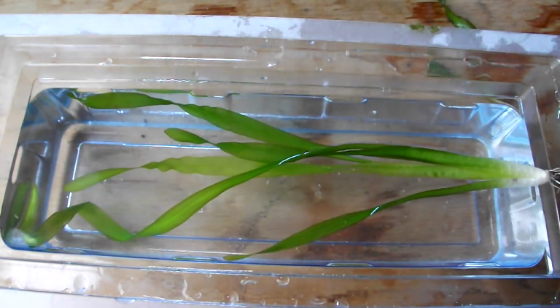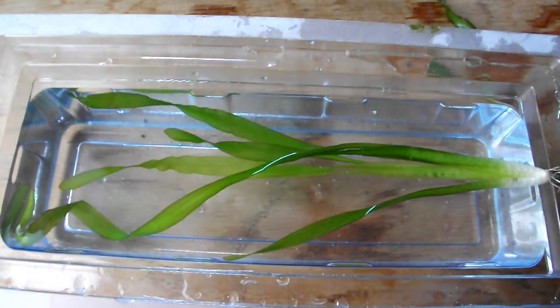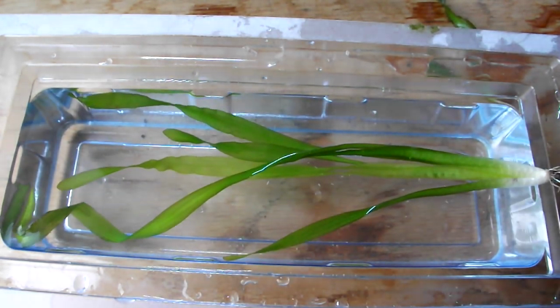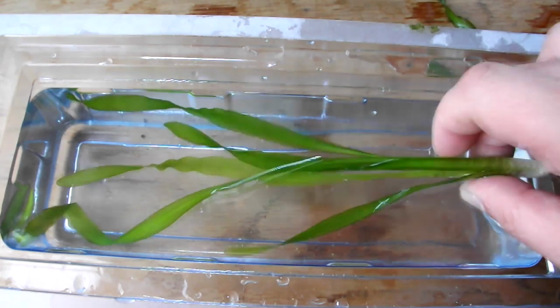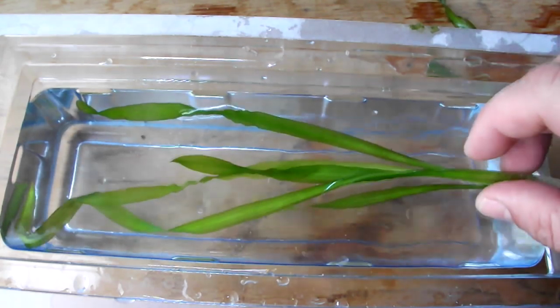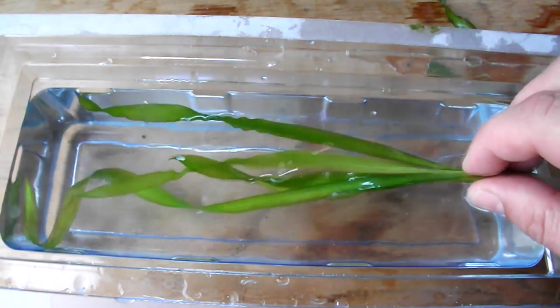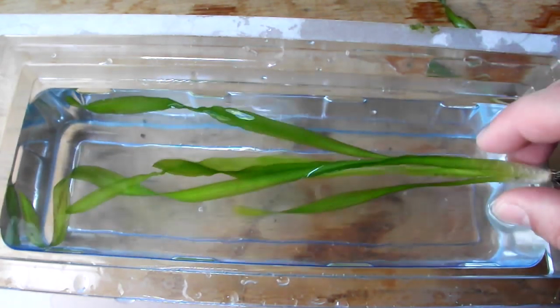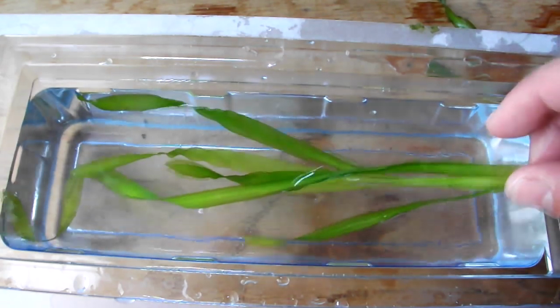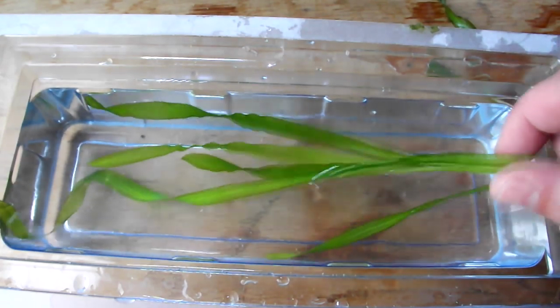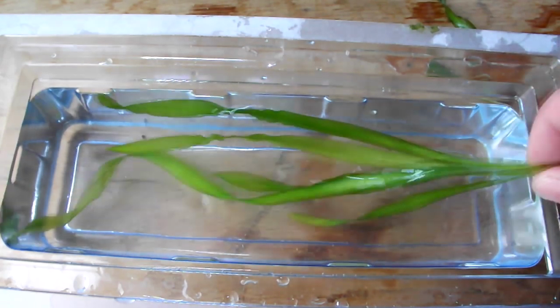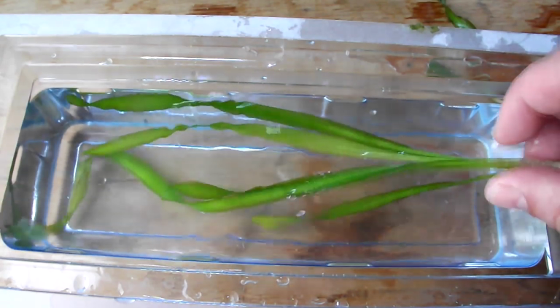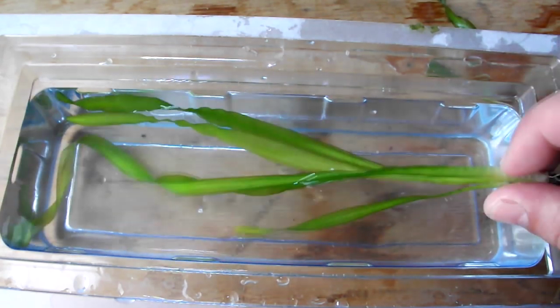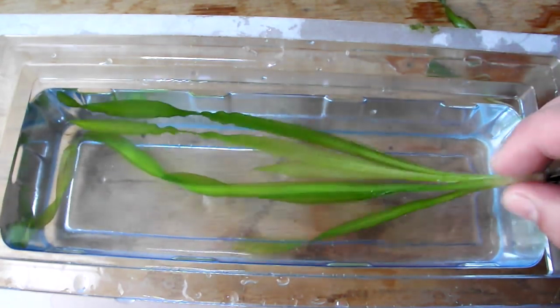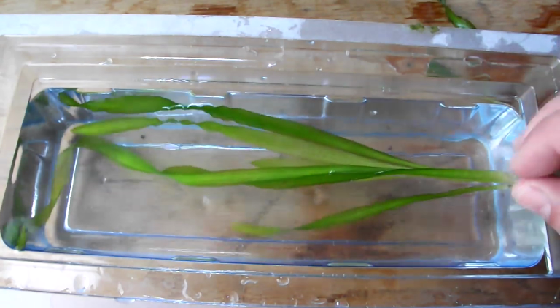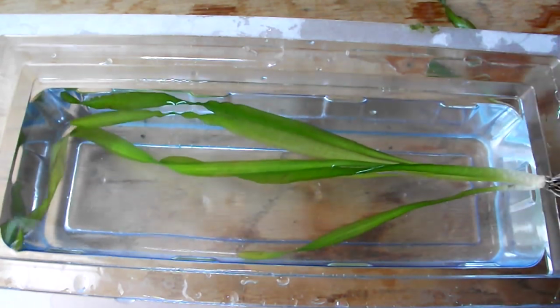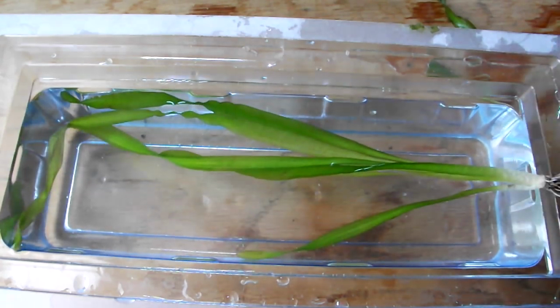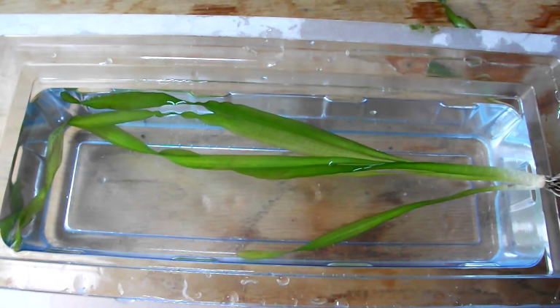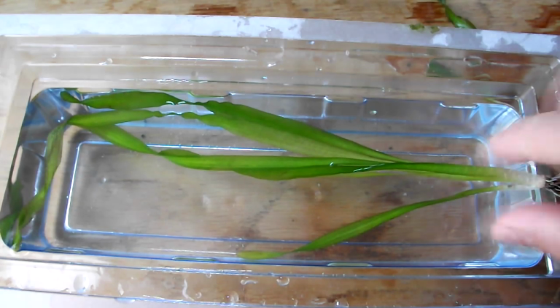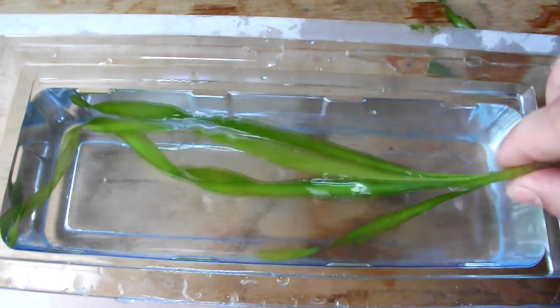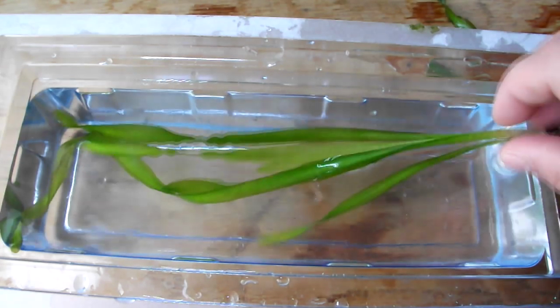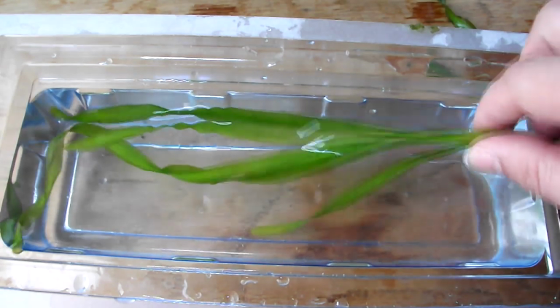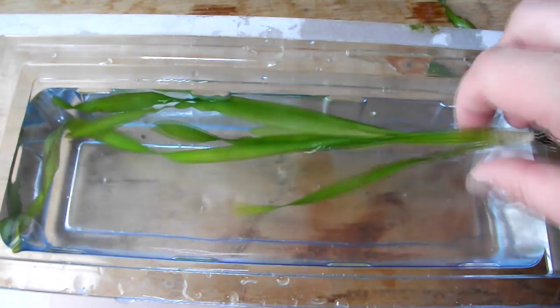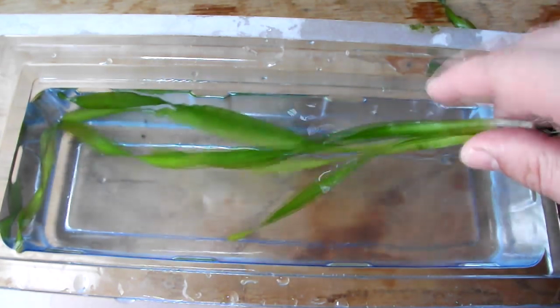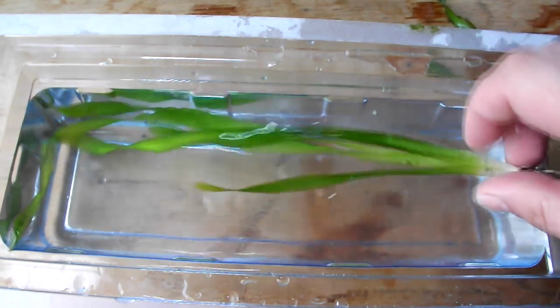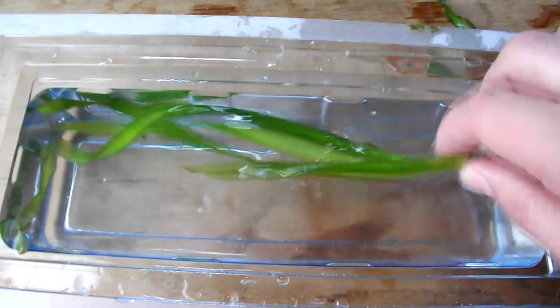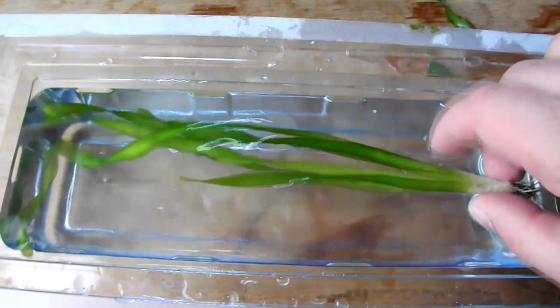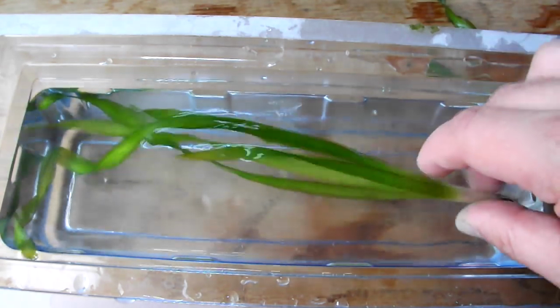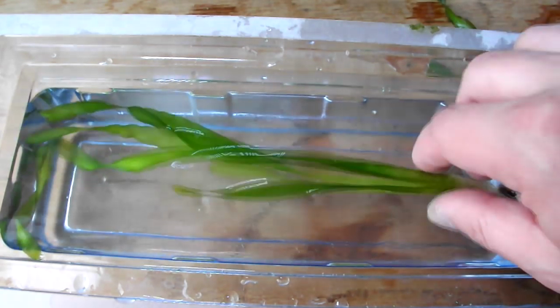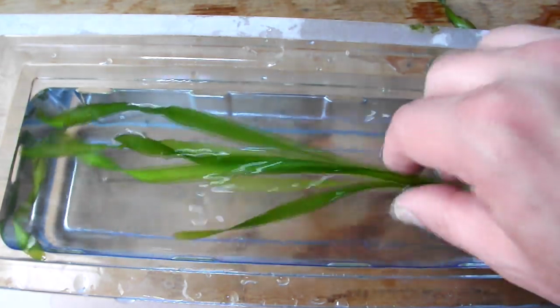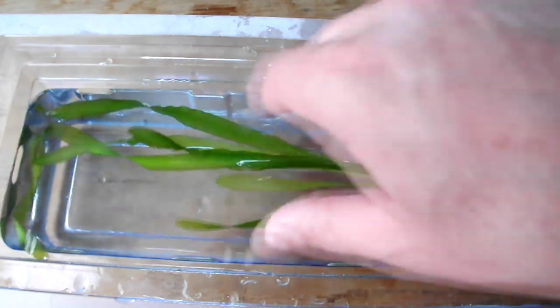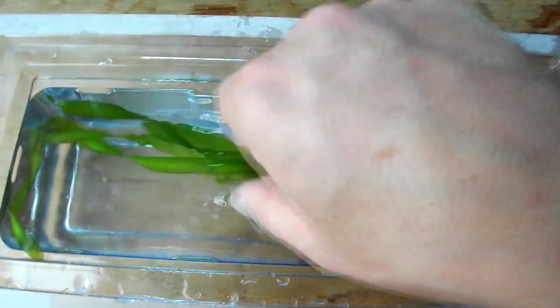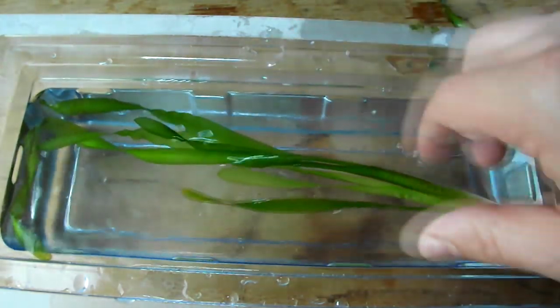It's quite widely used for the backs of tanks. People will tend to put some at the back of their tank just to fill in the glass, and it can also be put to one side so it trails over.